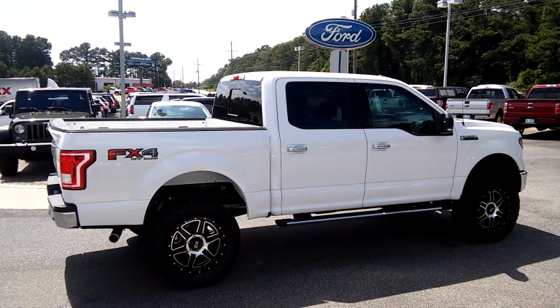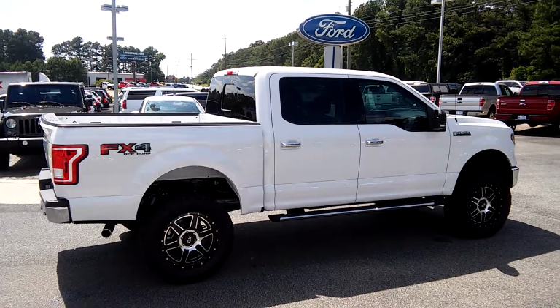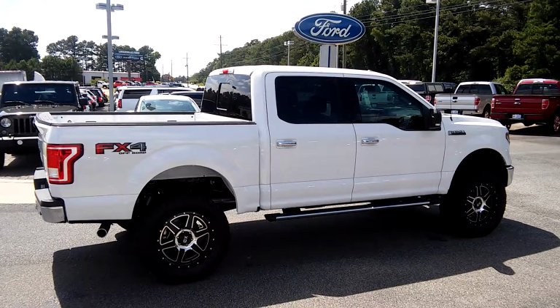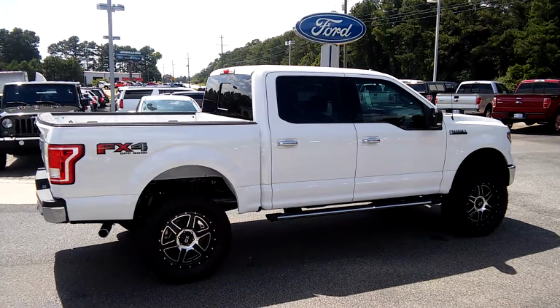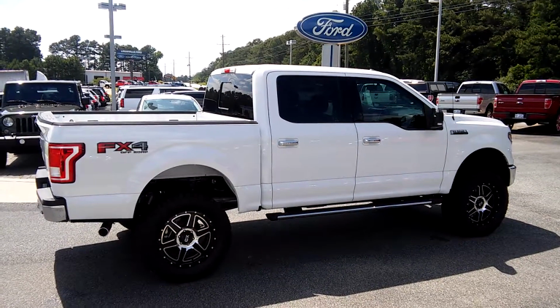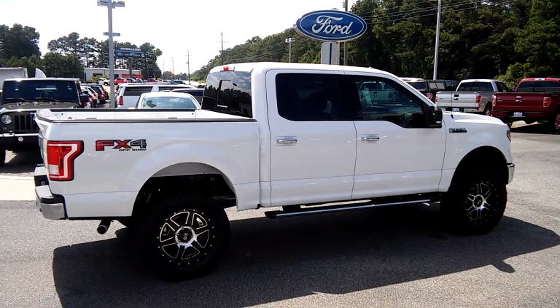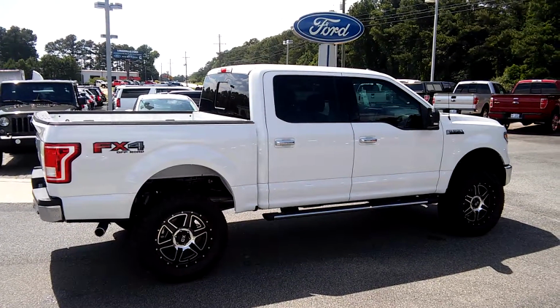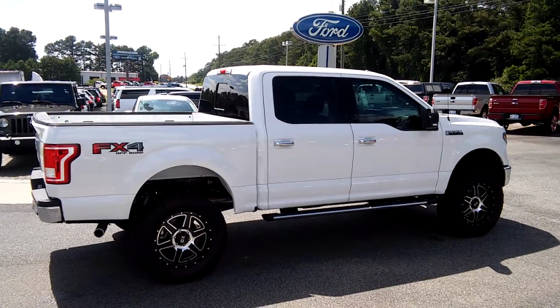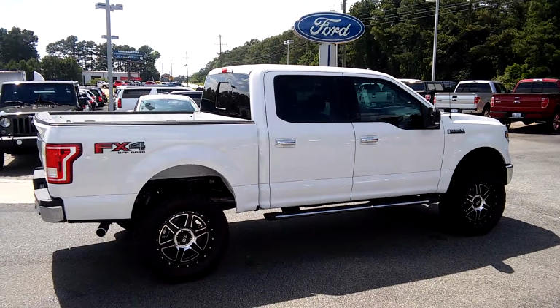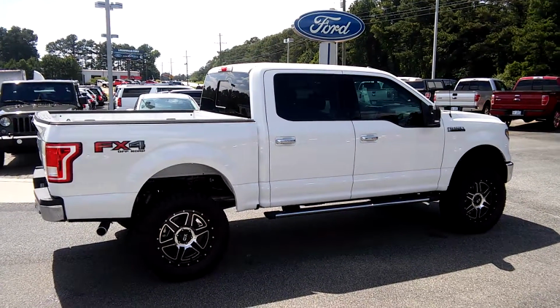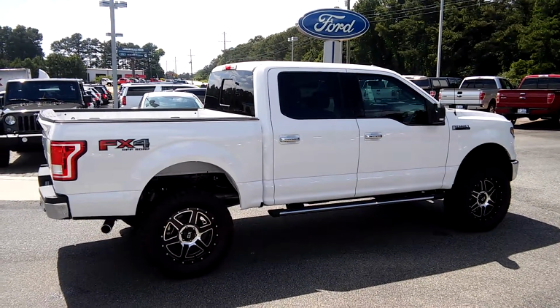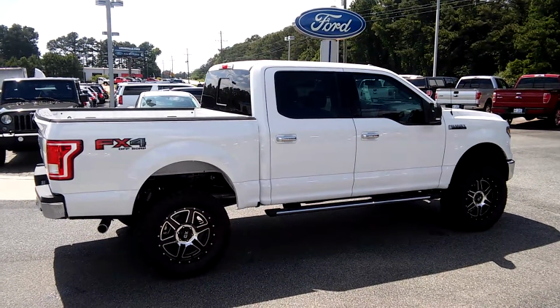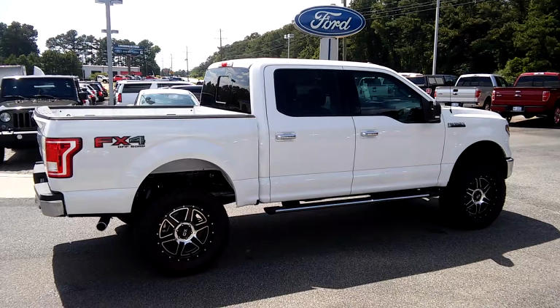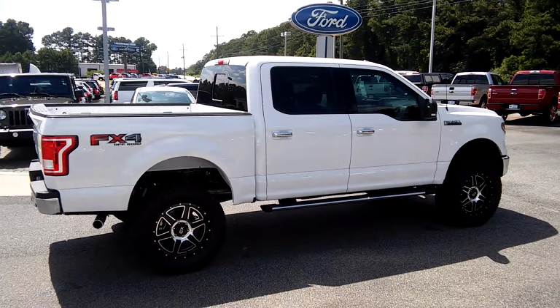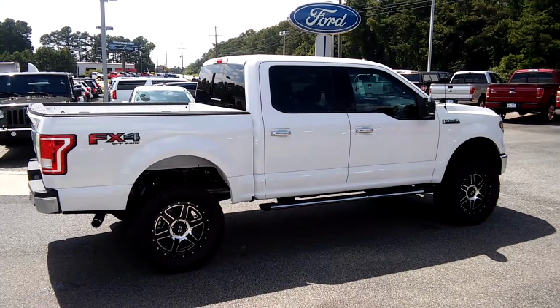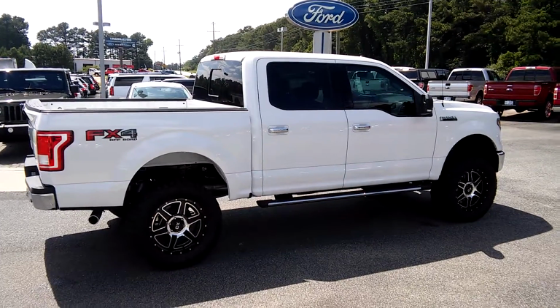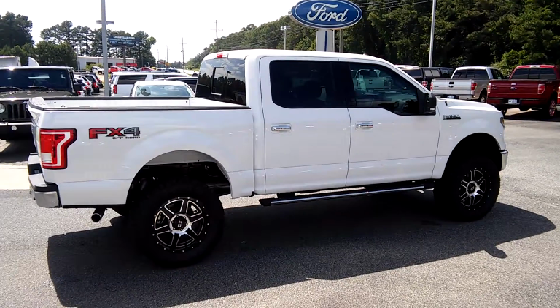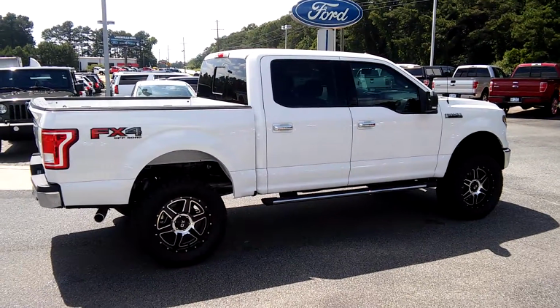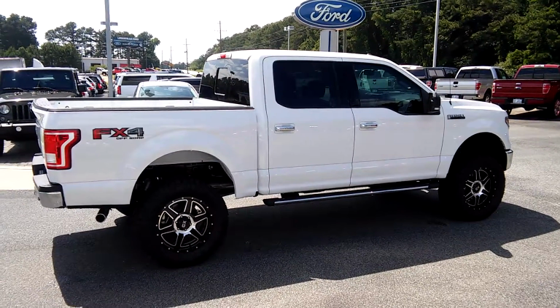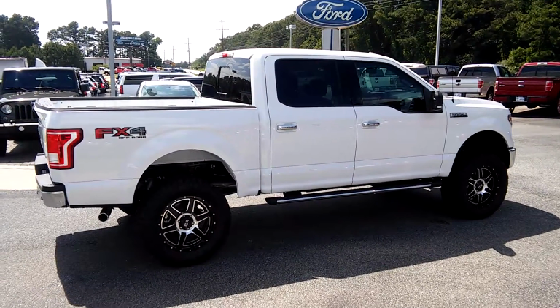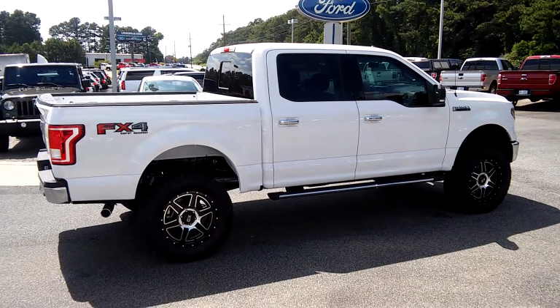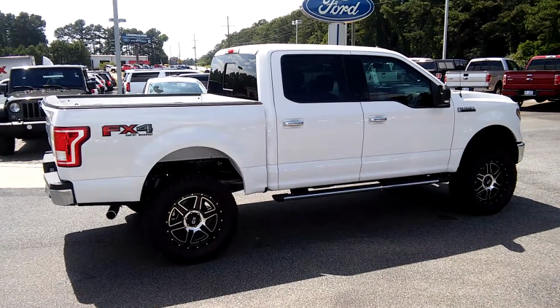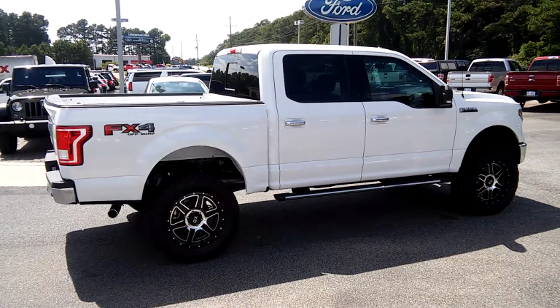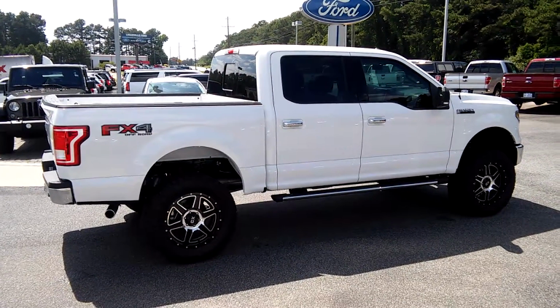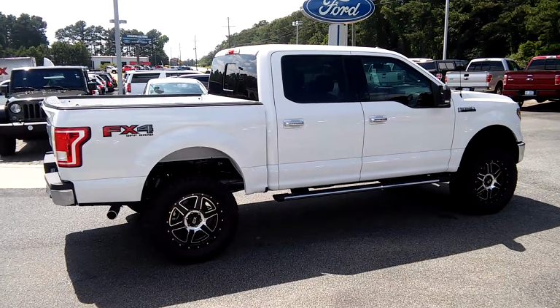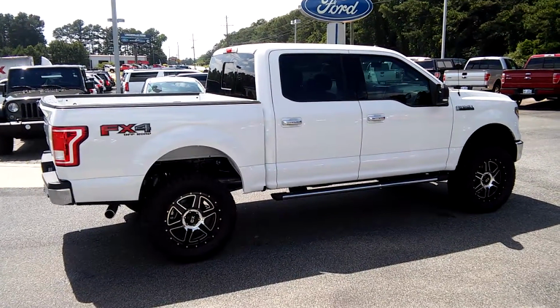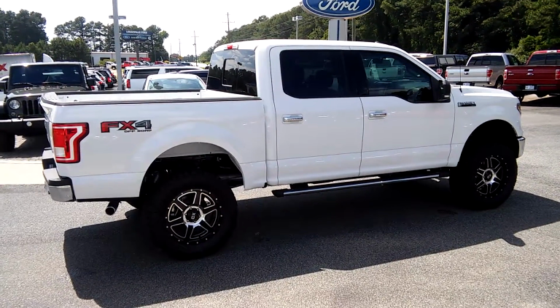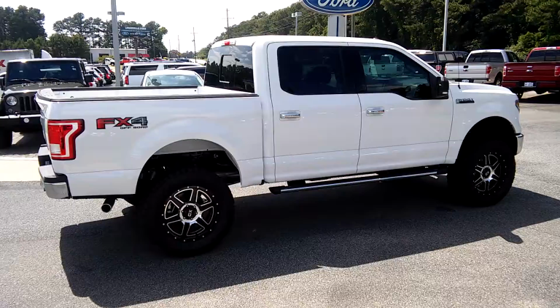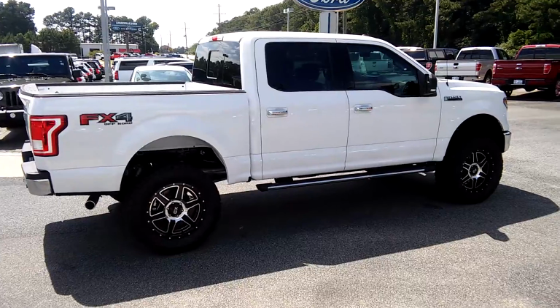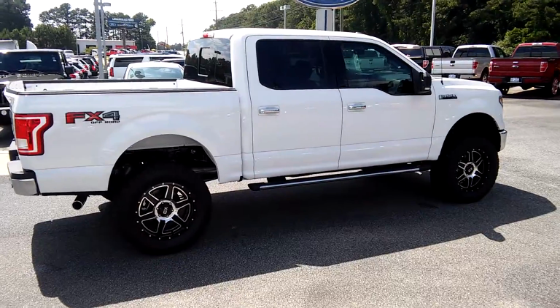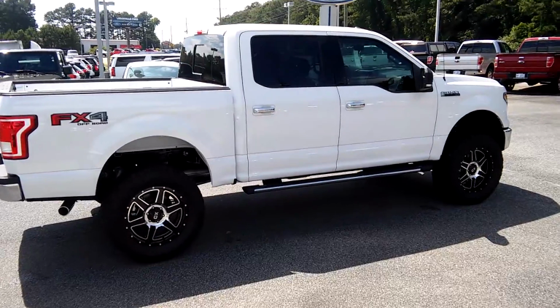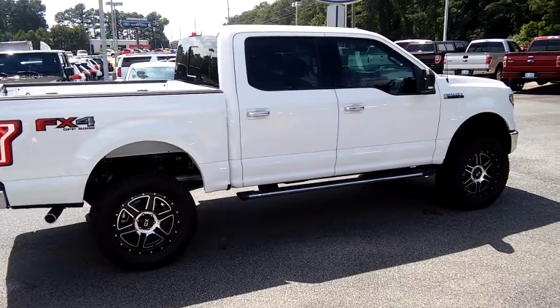Hey, how you doing Matt? This is Mark at Loganville Ford. Here's a 2017 Ford F-150 XLT with FX4 package I have in my lot. Let me give you a quick walk around.